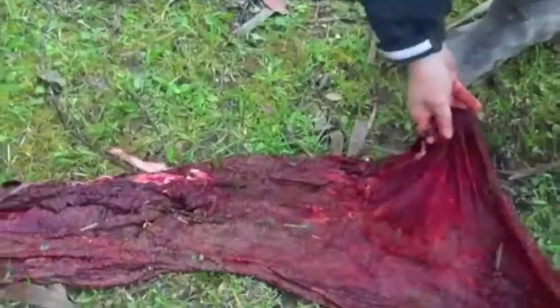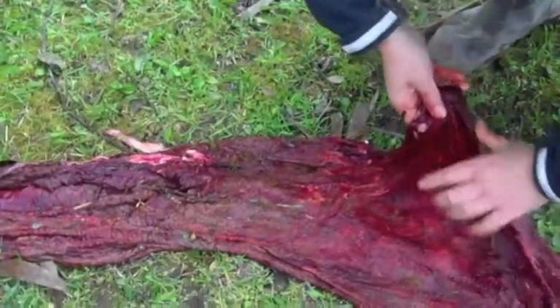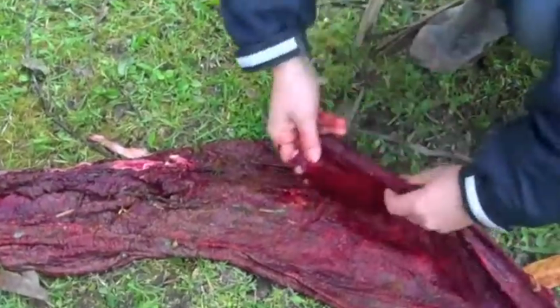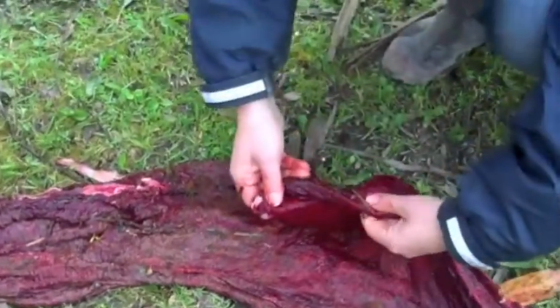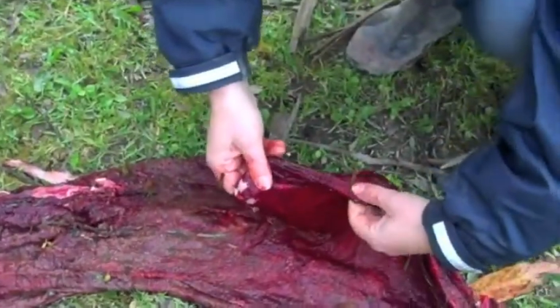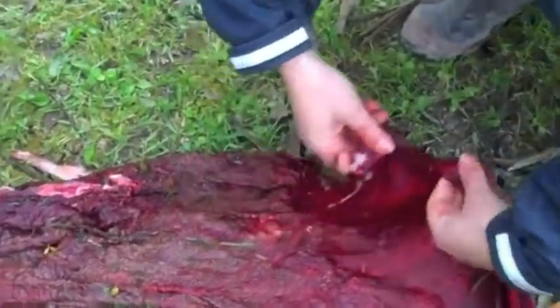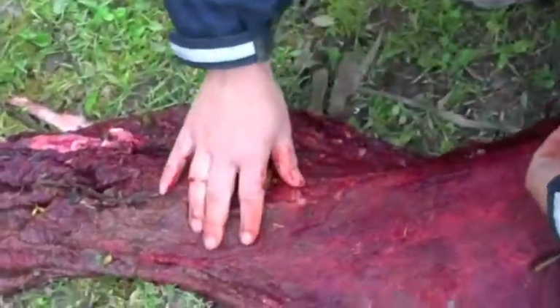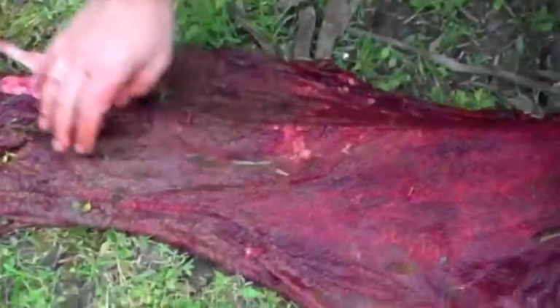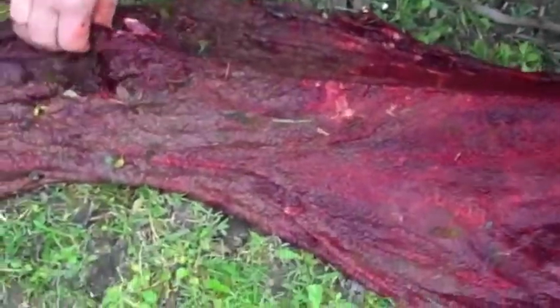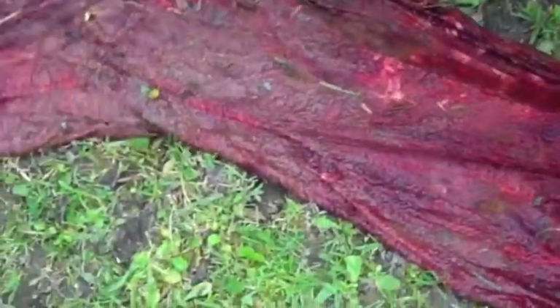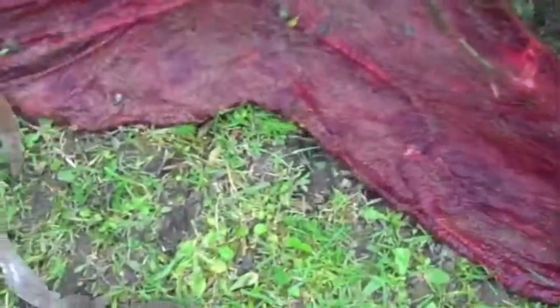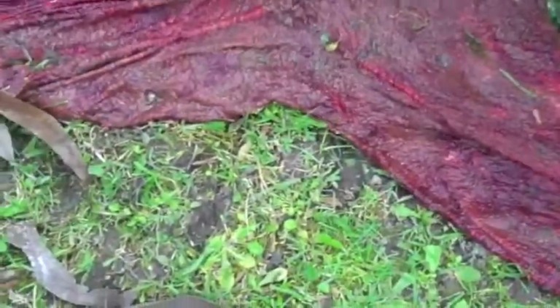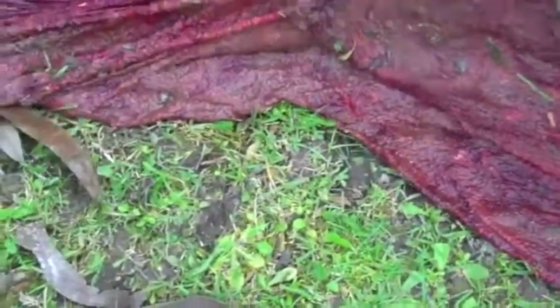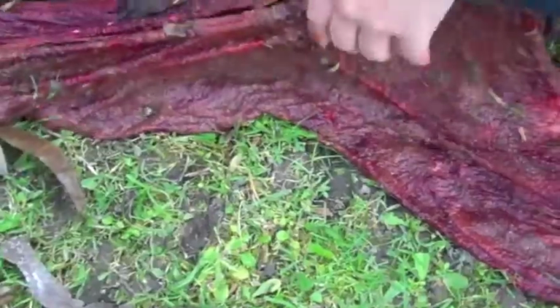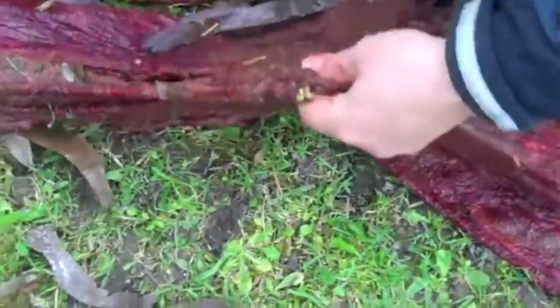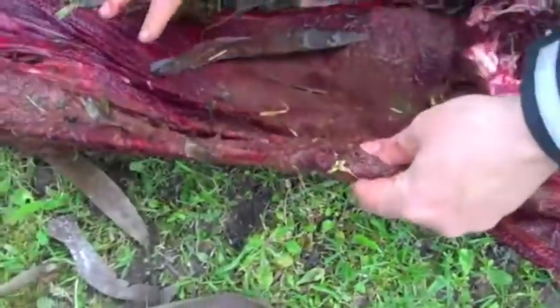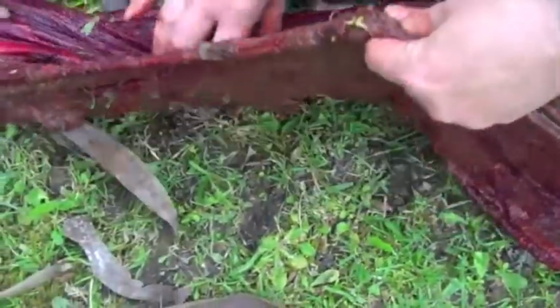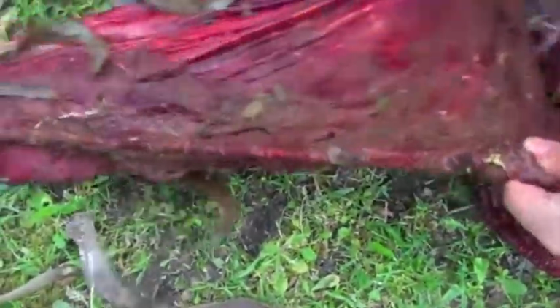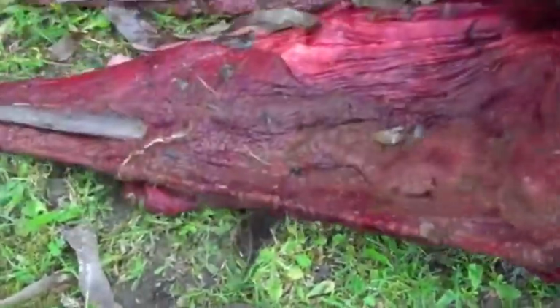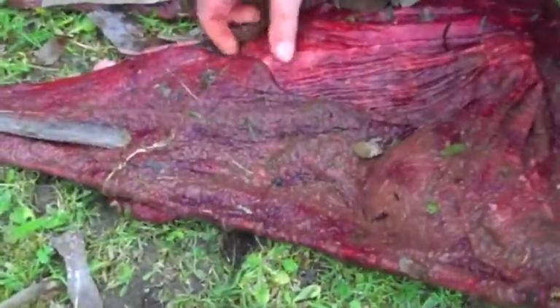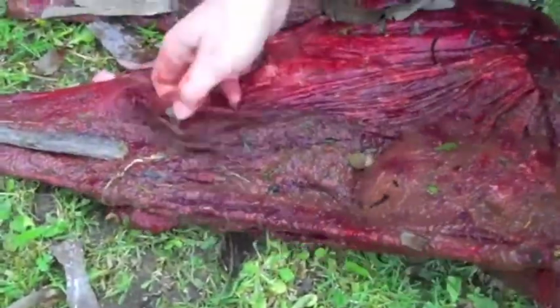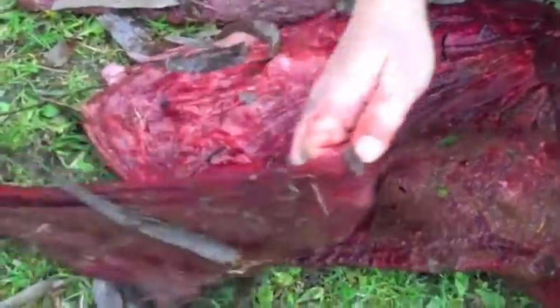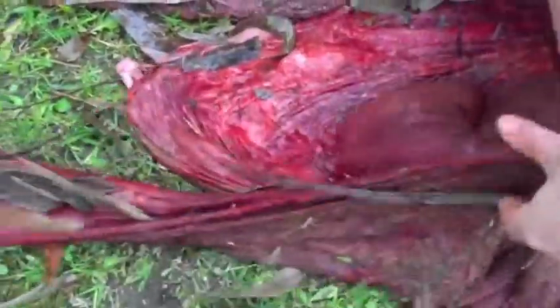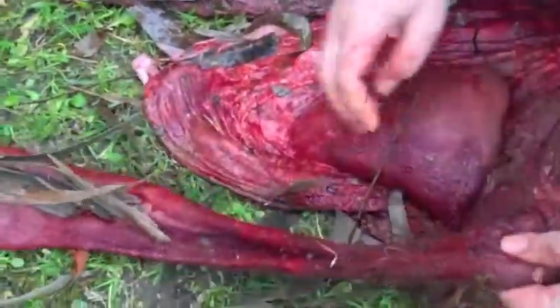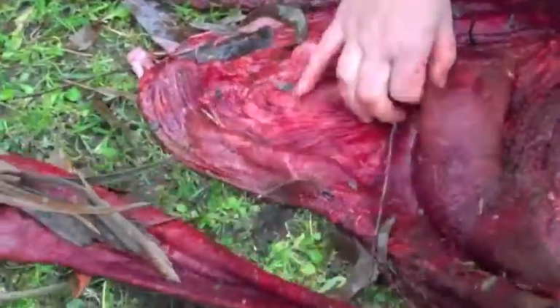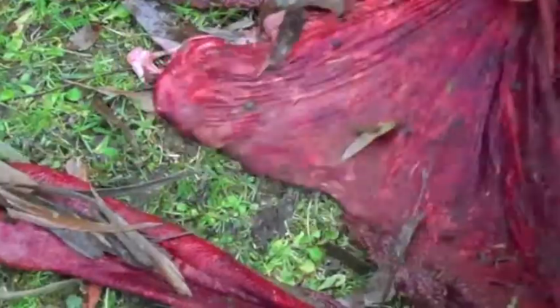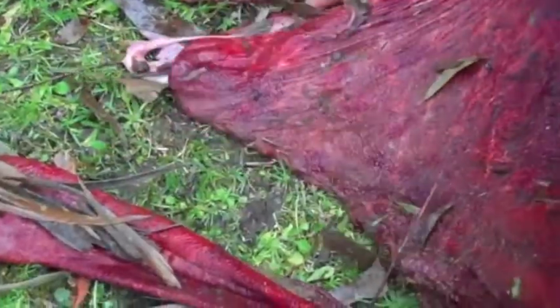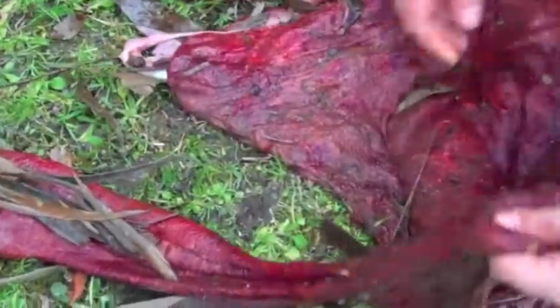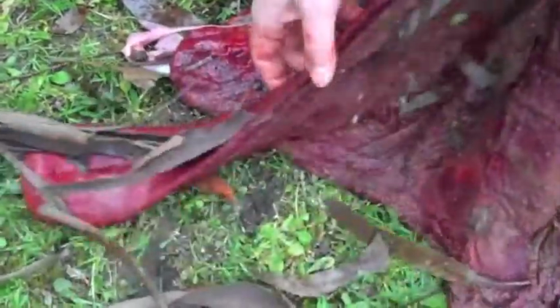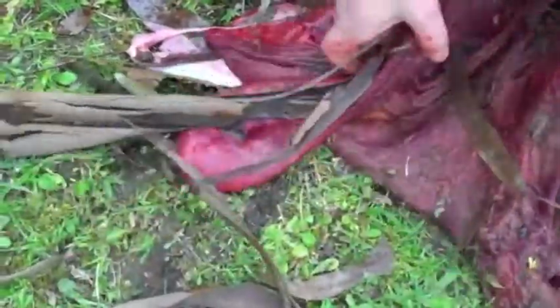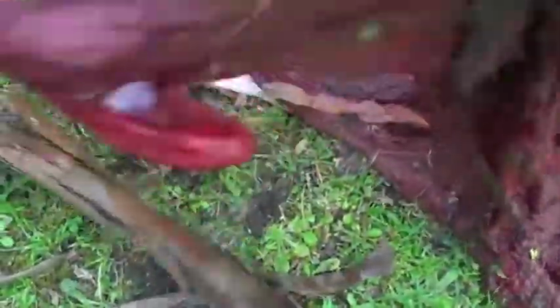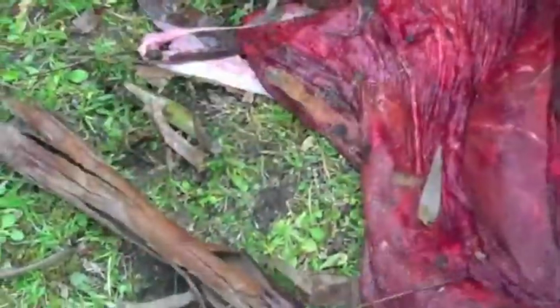This is the side against the uterus, so it is actually the right way the way it's come out, and the side against the foal is on the inside, which is of course nice and clean.